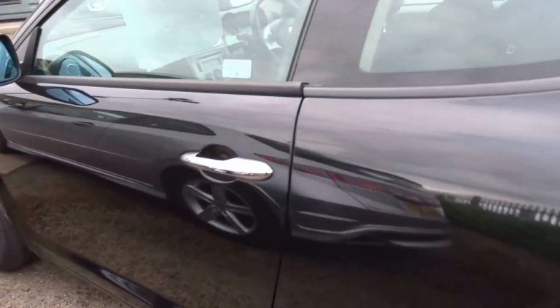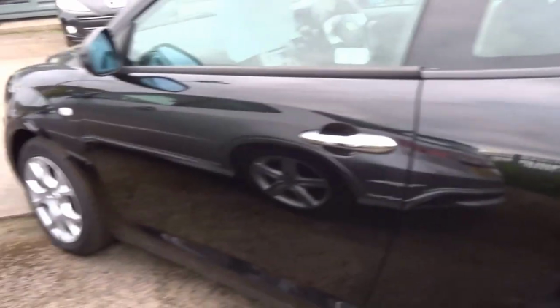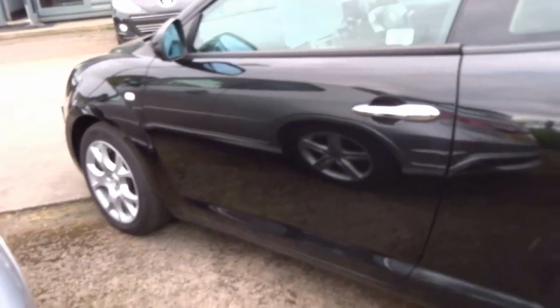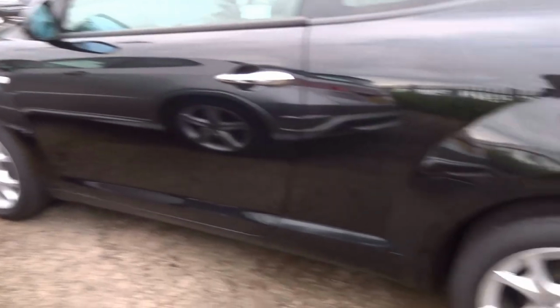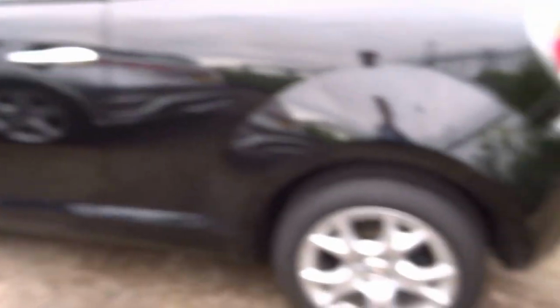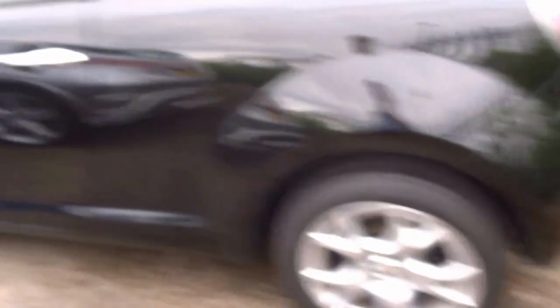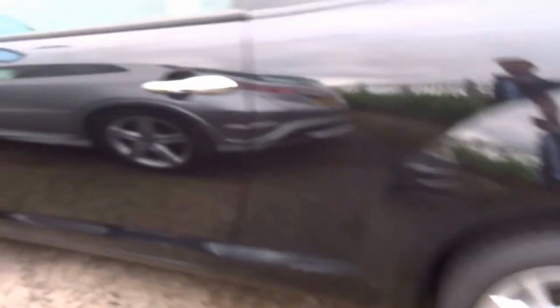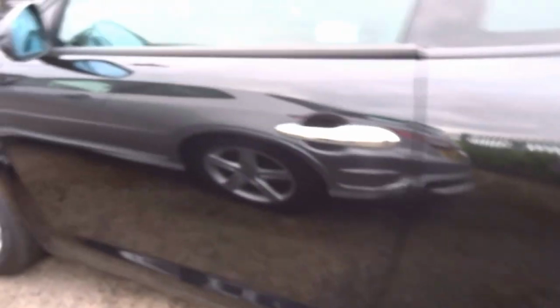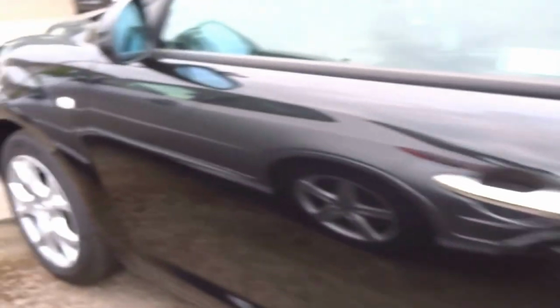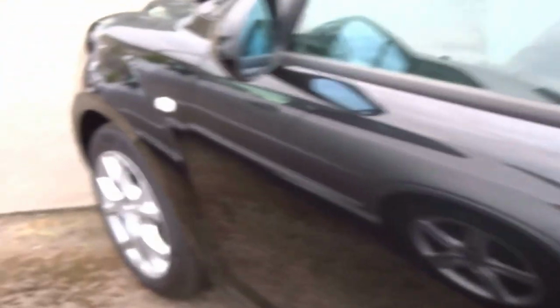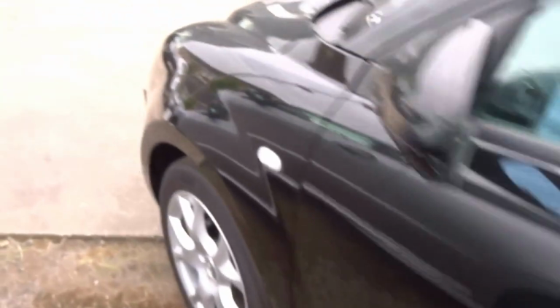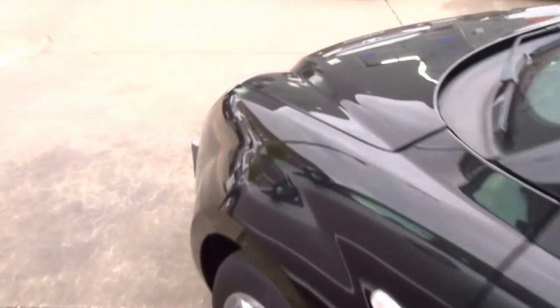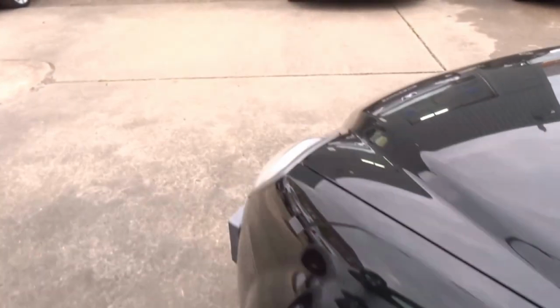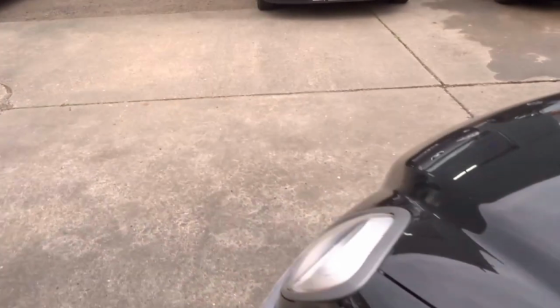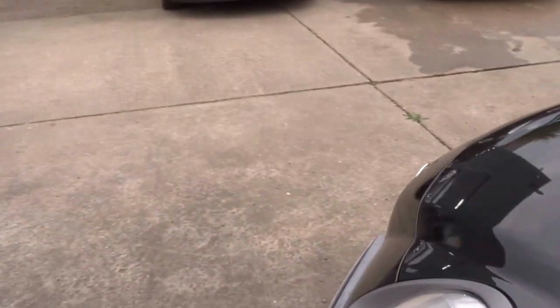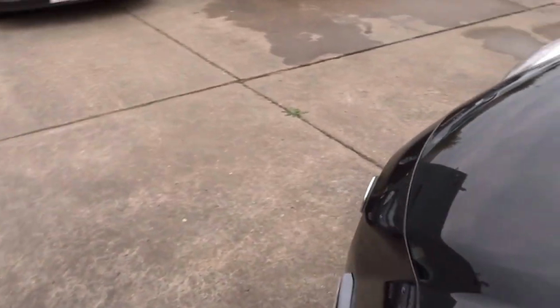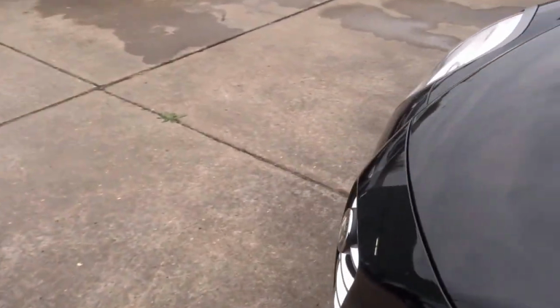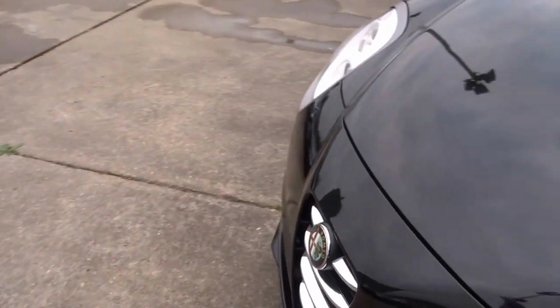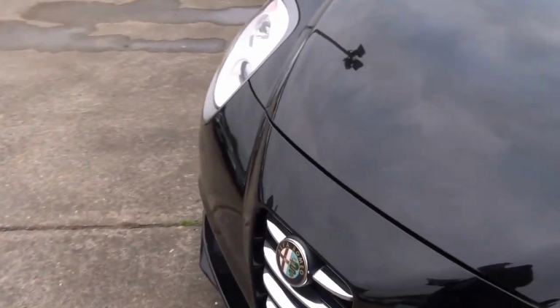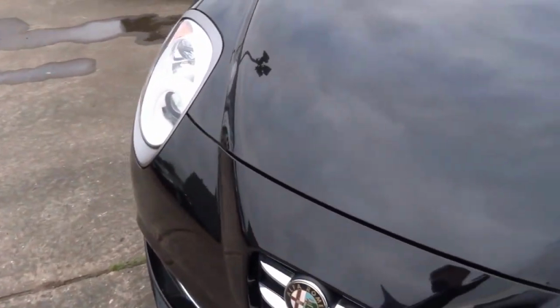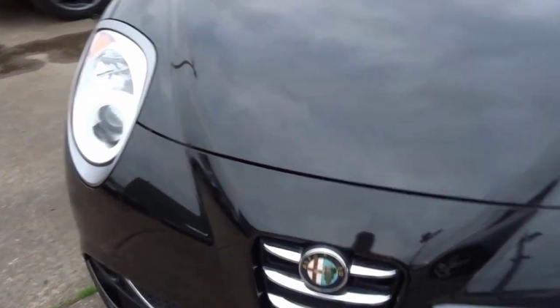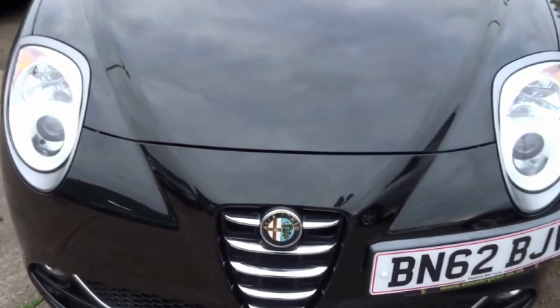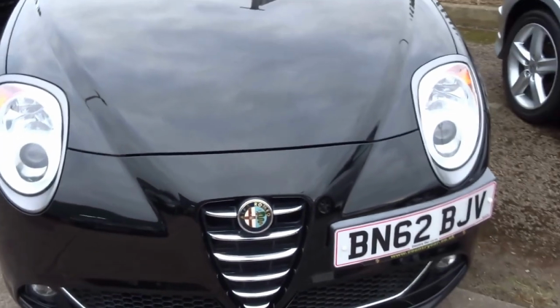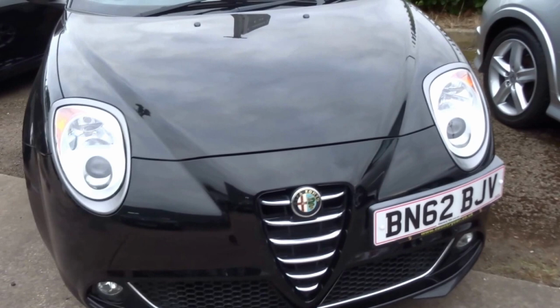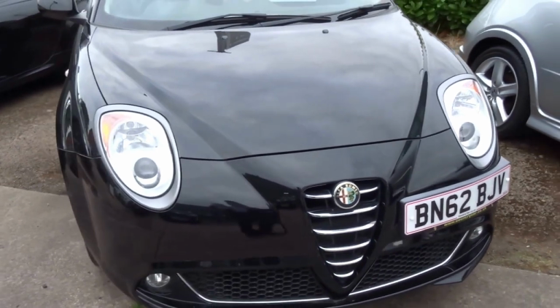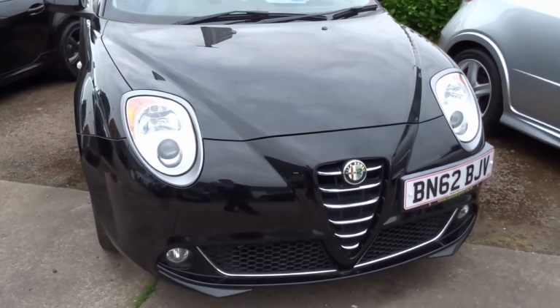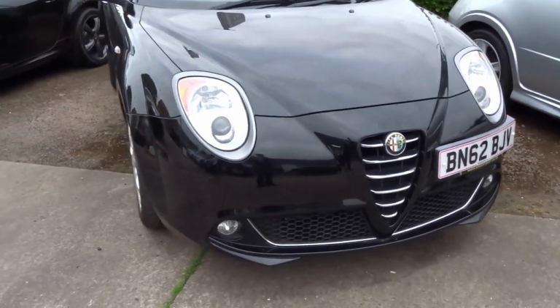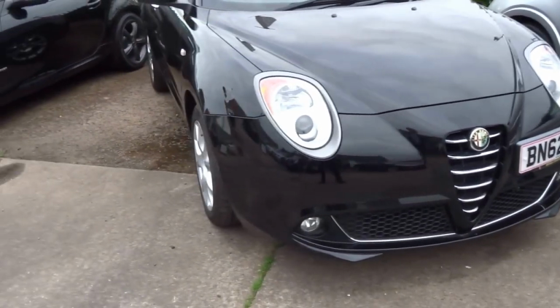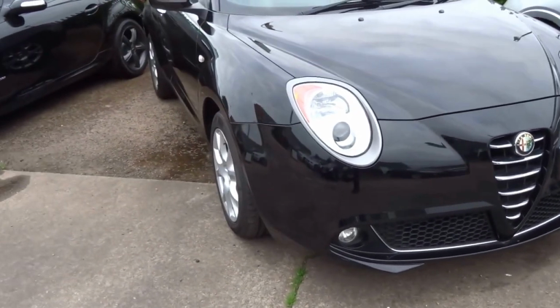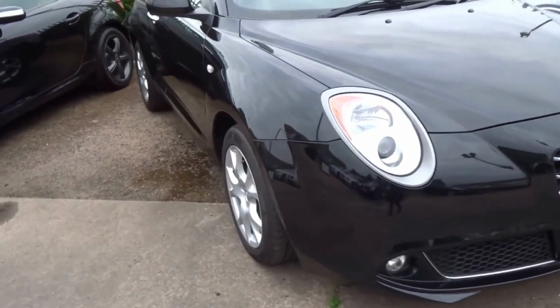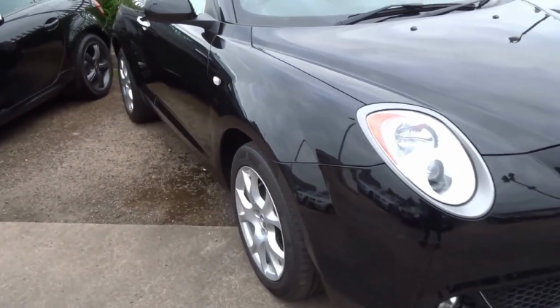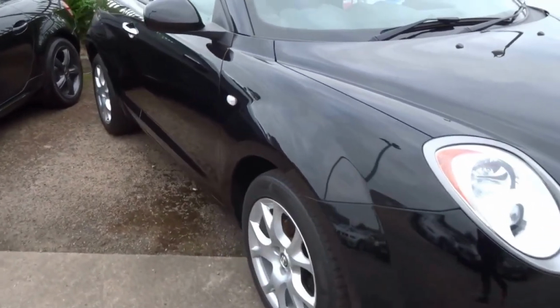A great little run-around, a first or second car for somebody perhaps. Road tax is only 130 pounds per year, you get around 50-odd to the gallon, and it's insurance group 13 as well.